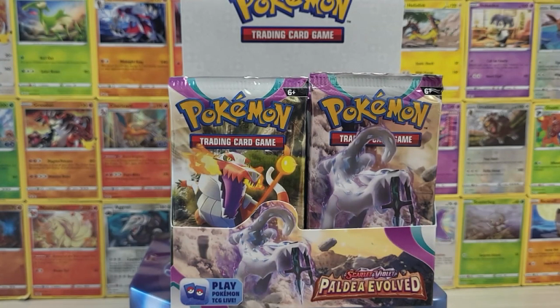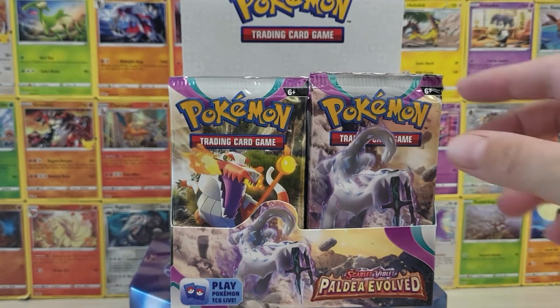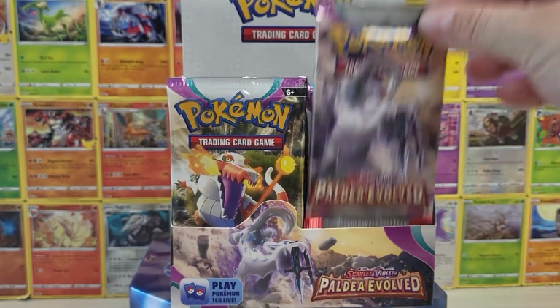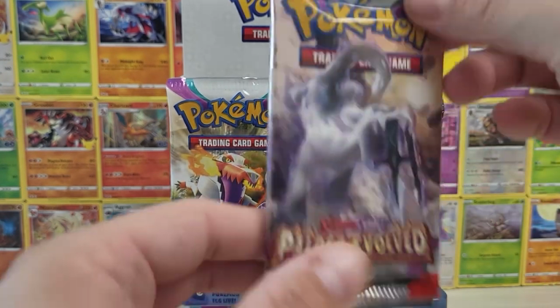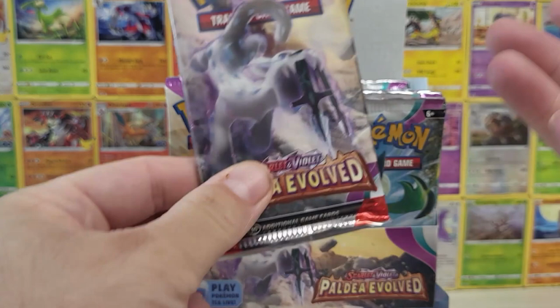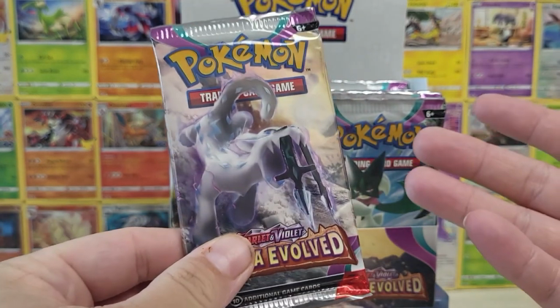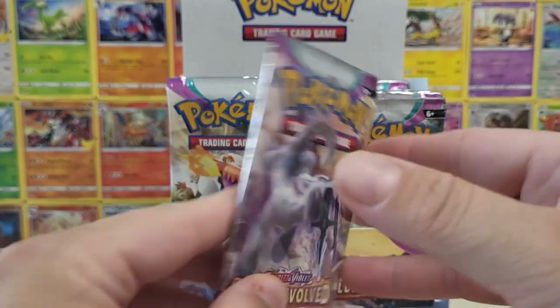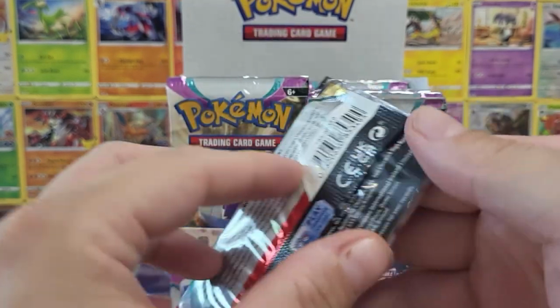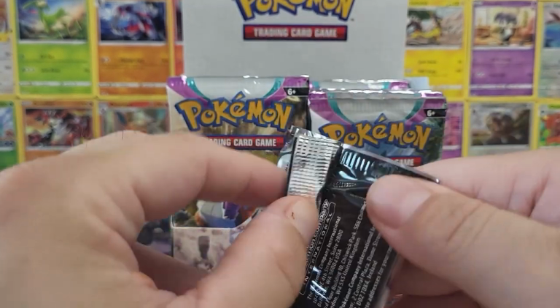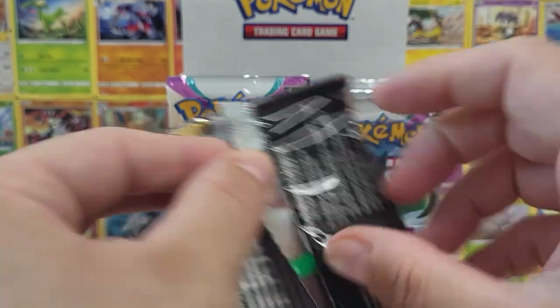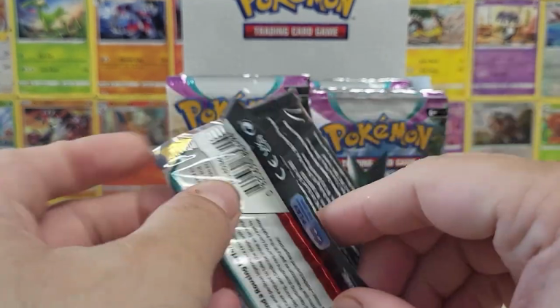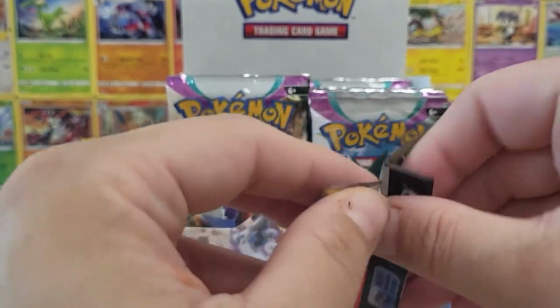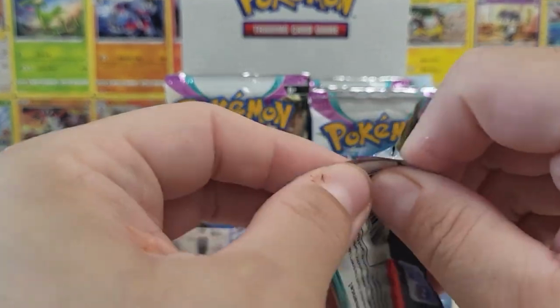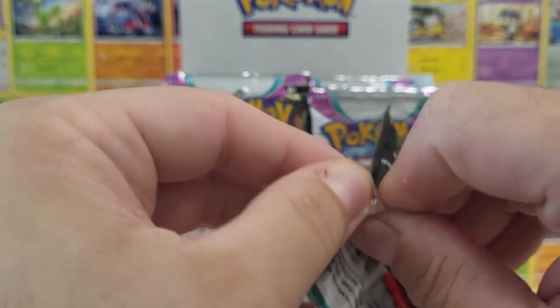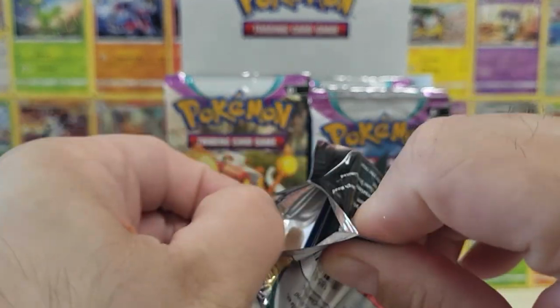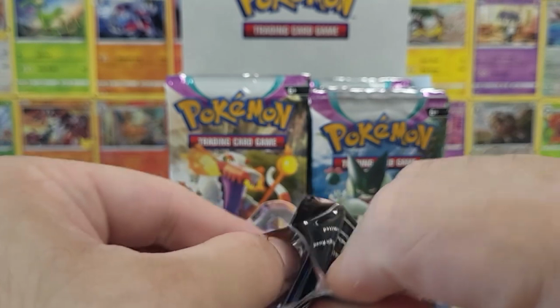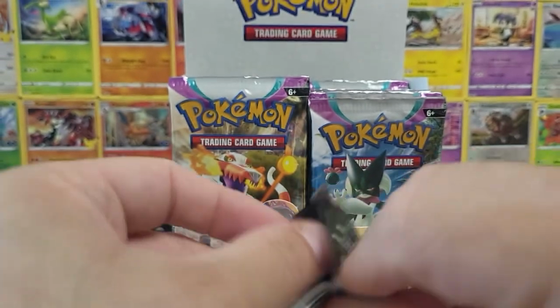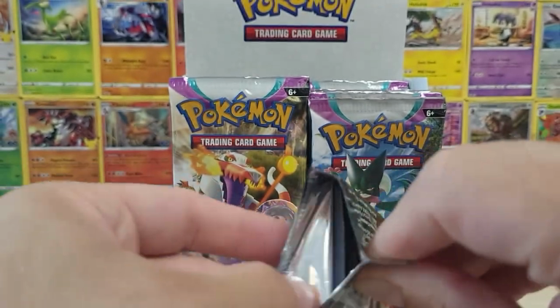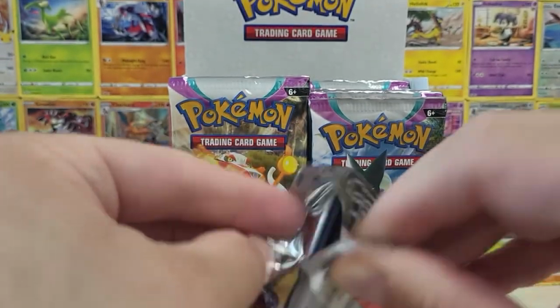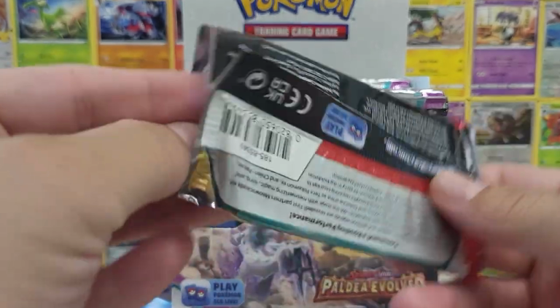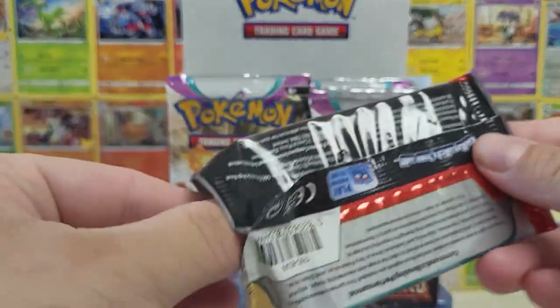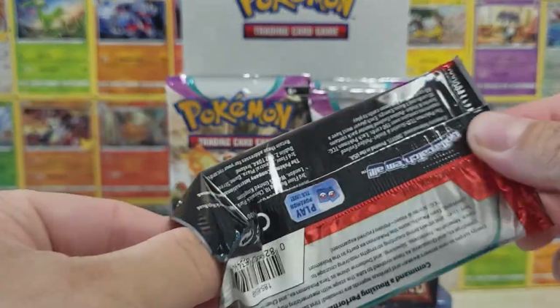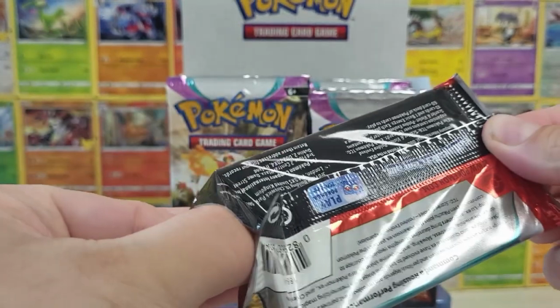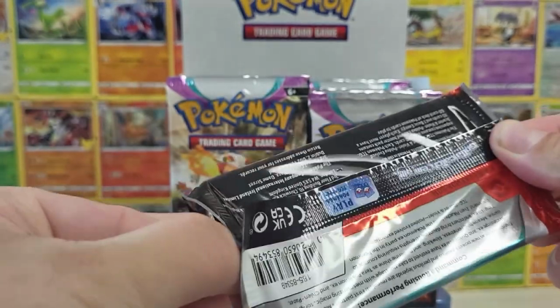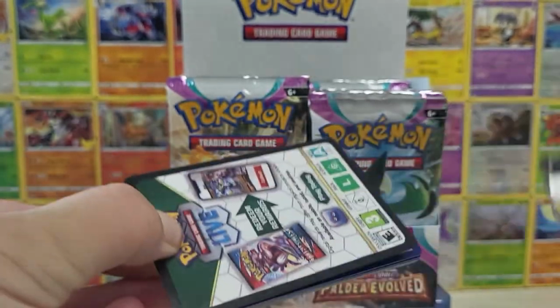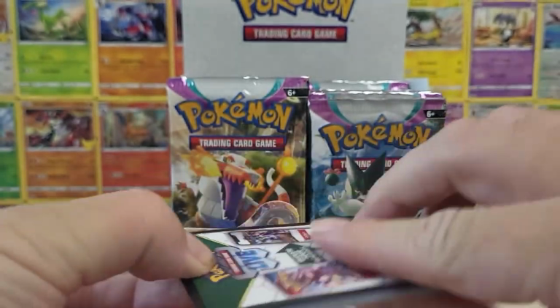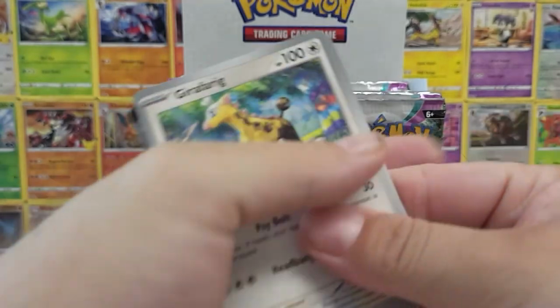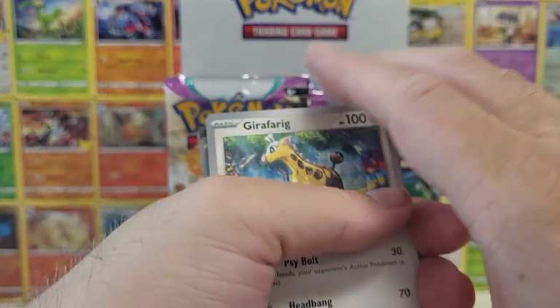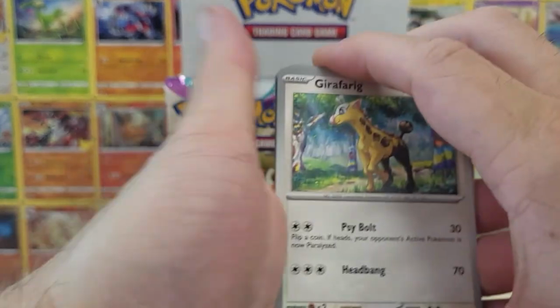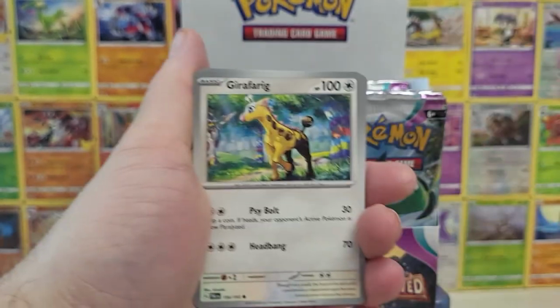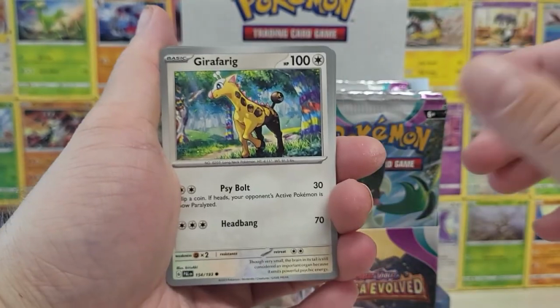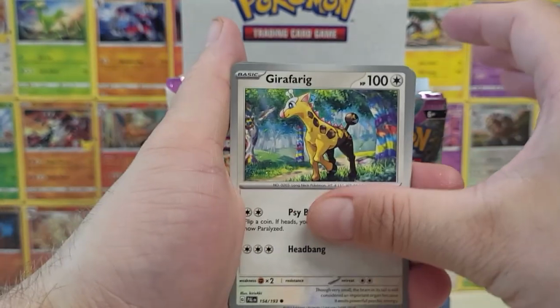We also posted an AMA on Twitter, so we'll be answering some of those questions as we go through these packs. This one did not have the little break on it — that's concerning. Usually they have a little seal, but let's see. Are we going to get first pack magic here?